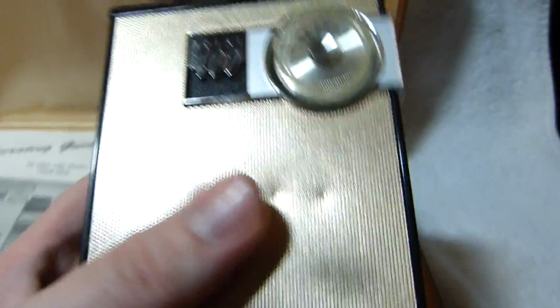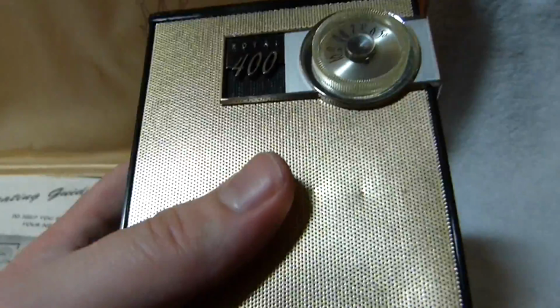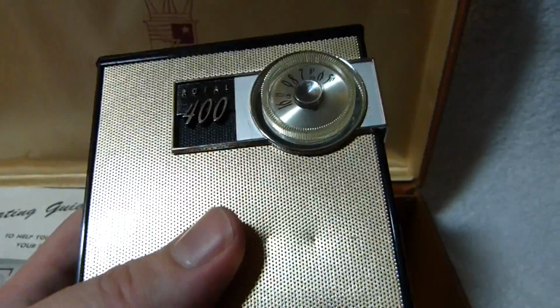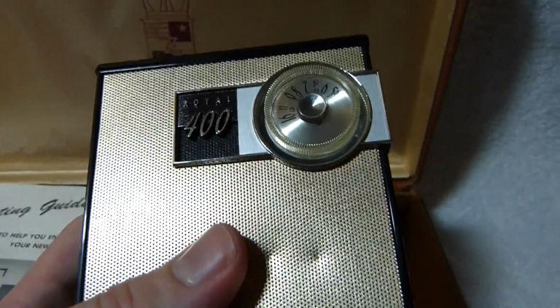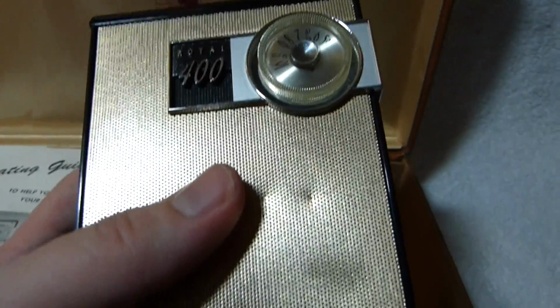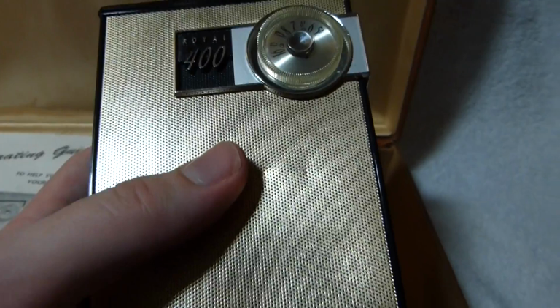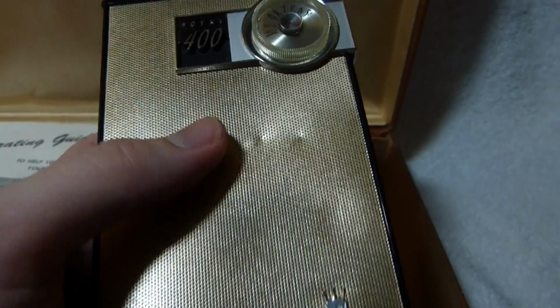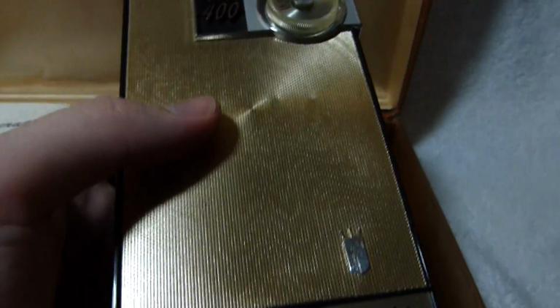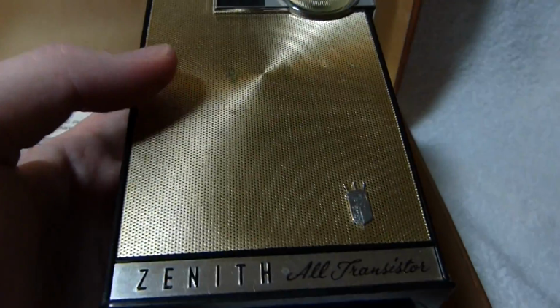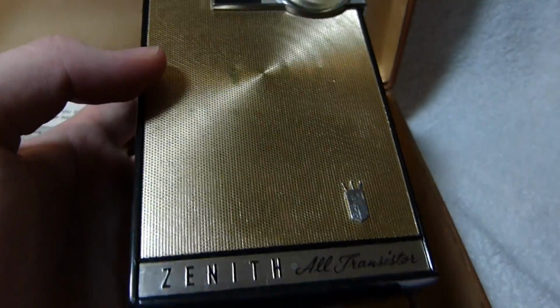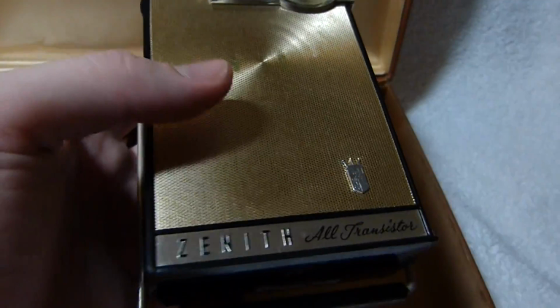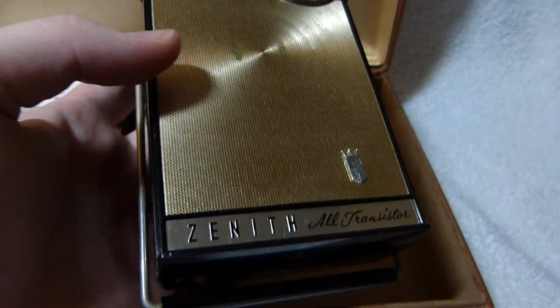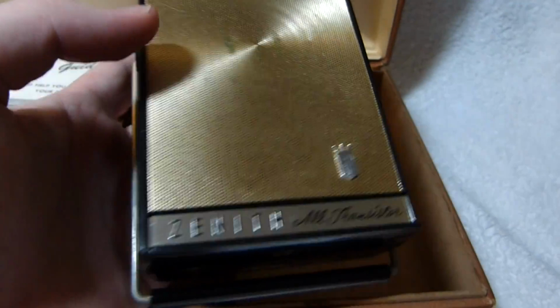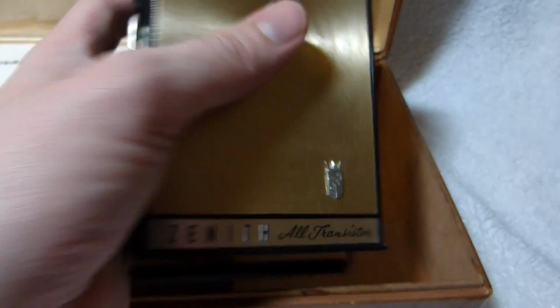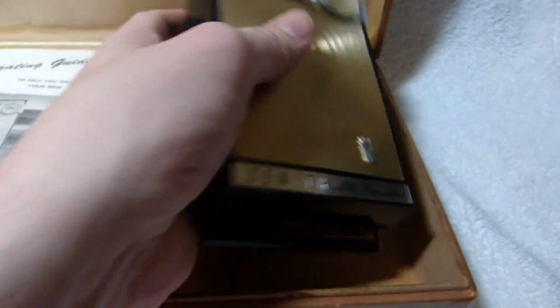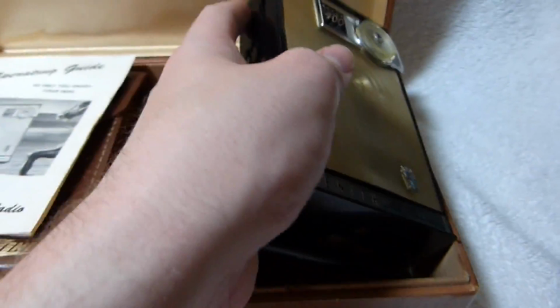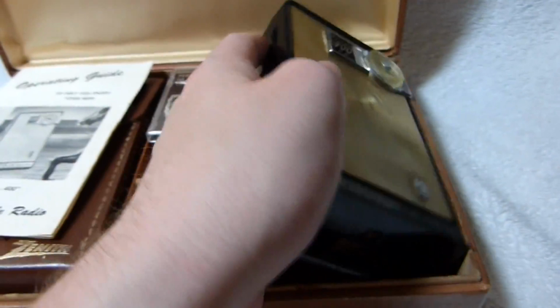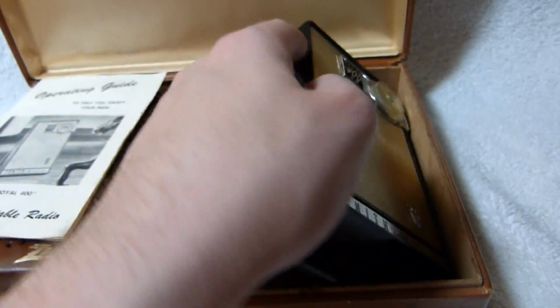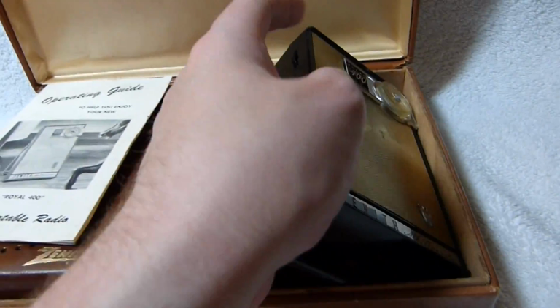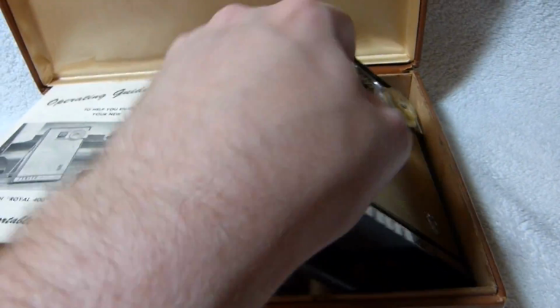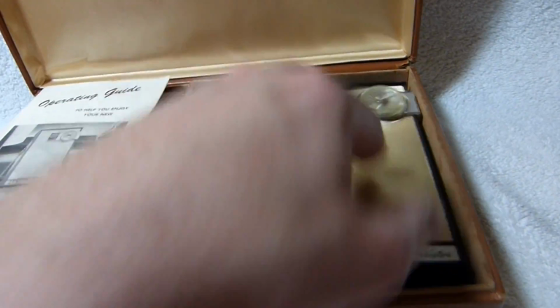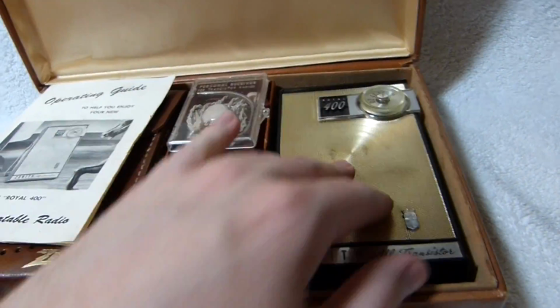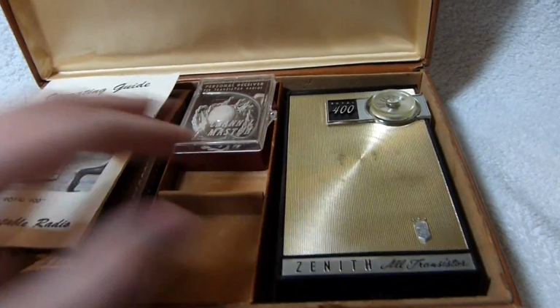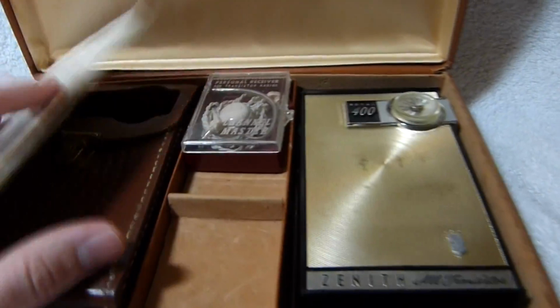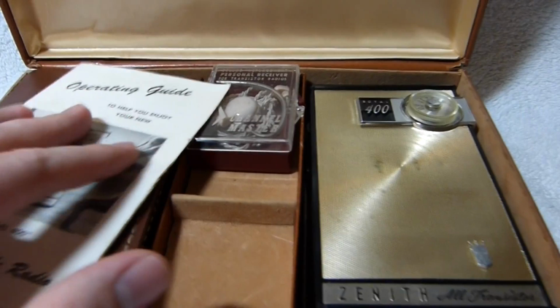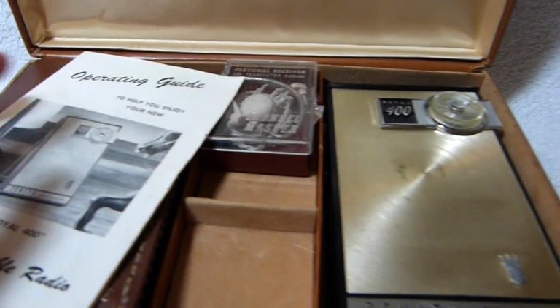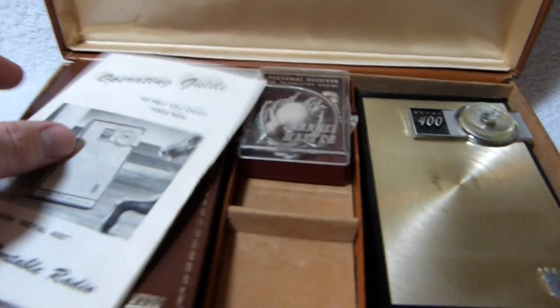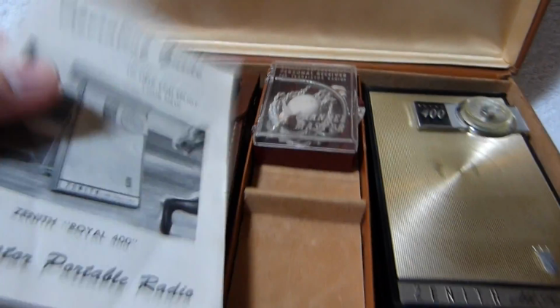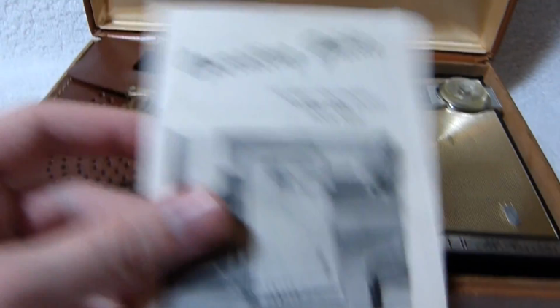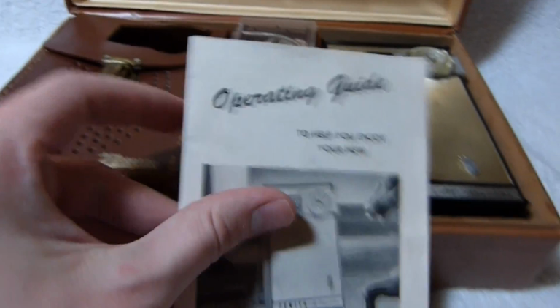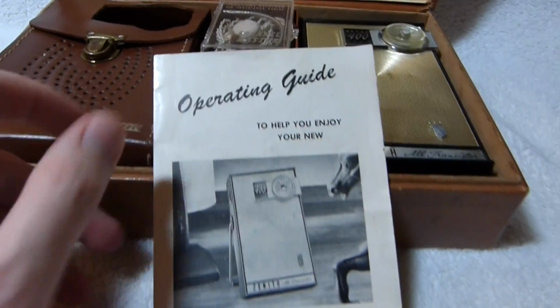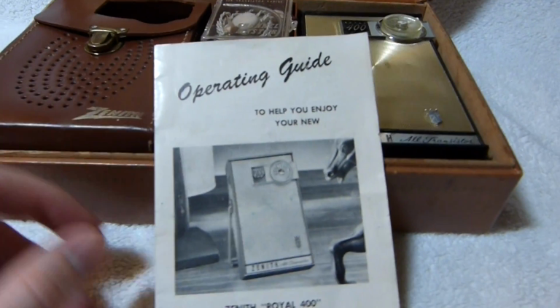The local AM music stations are on an ad break, unfortunately. I'll try it again in a little bit after I show you what came with this little gift set here.